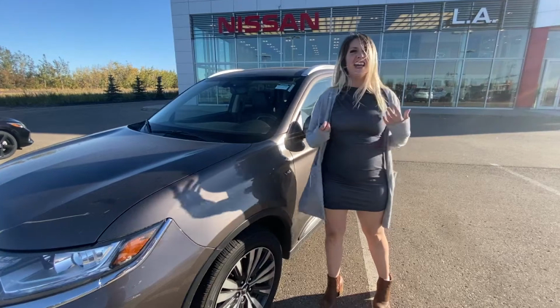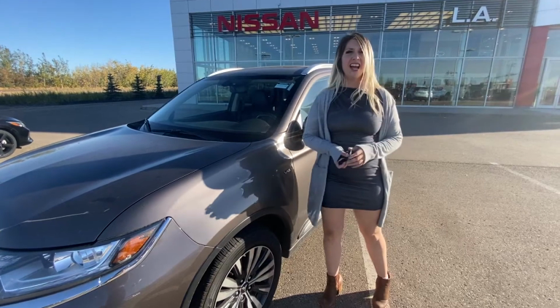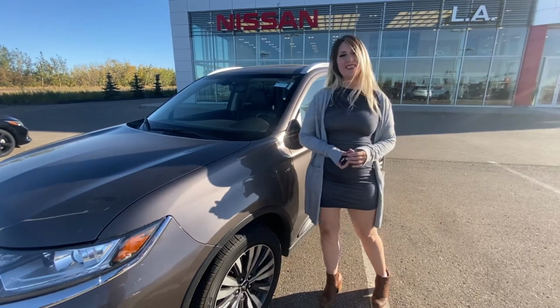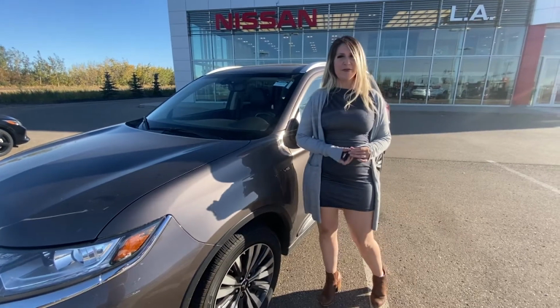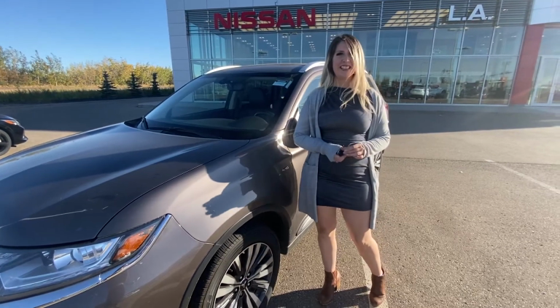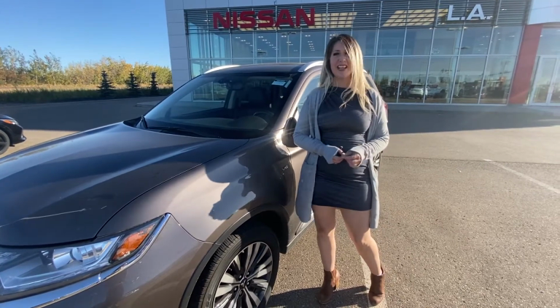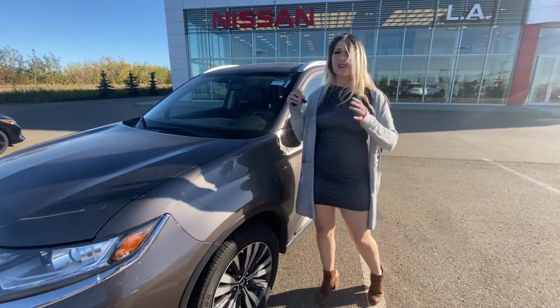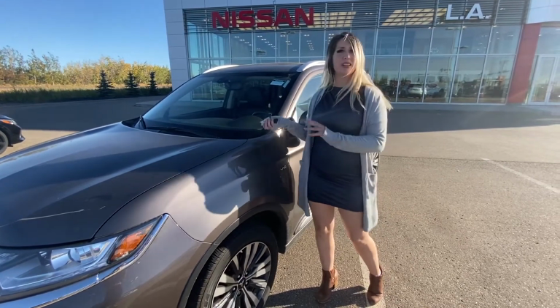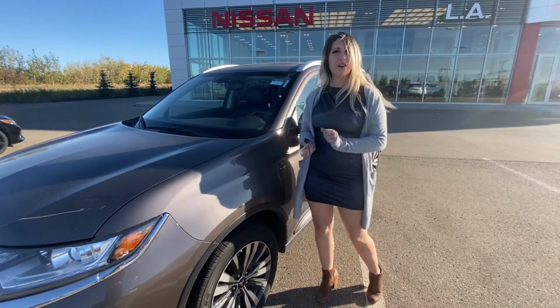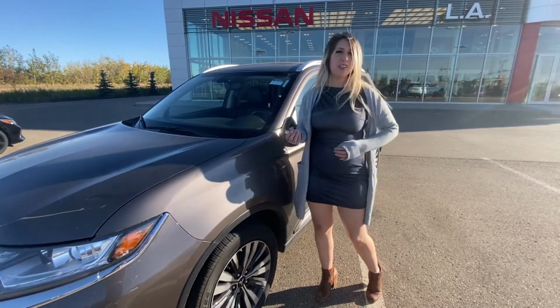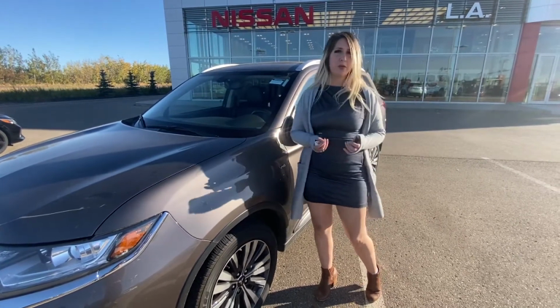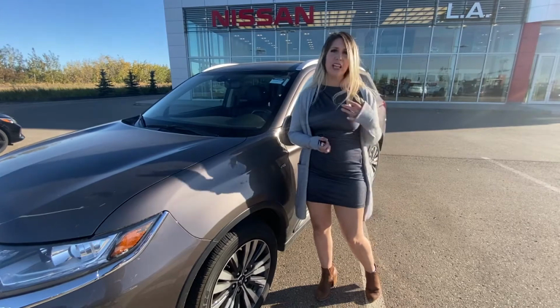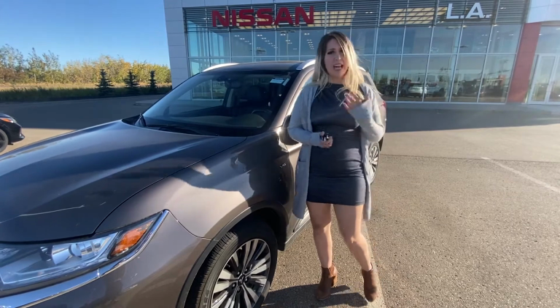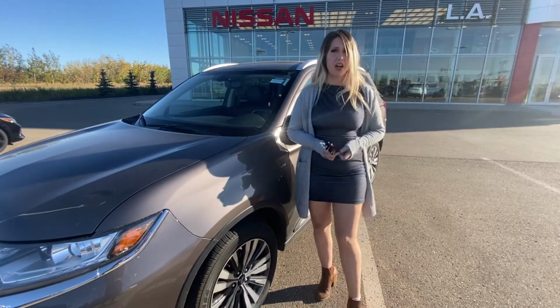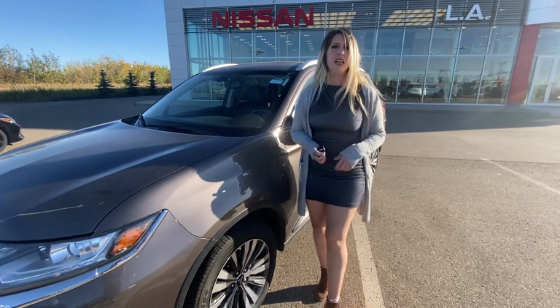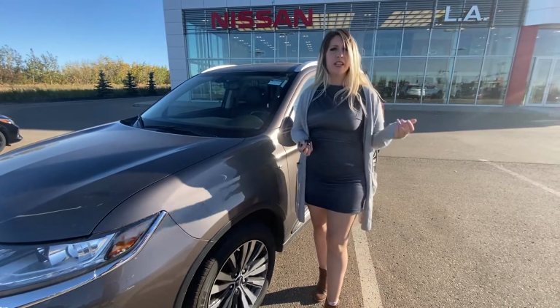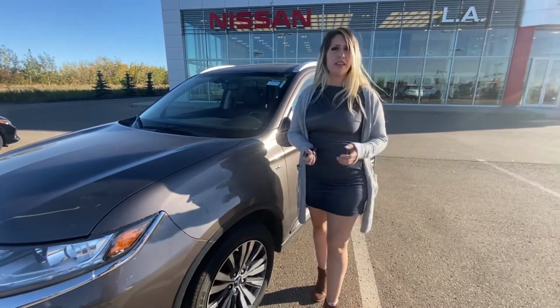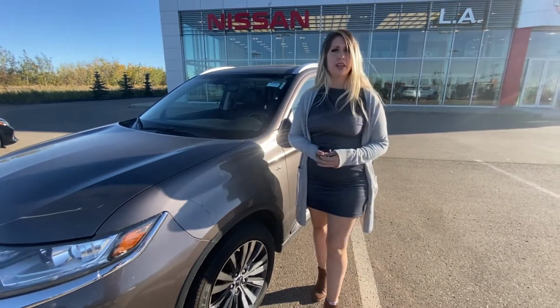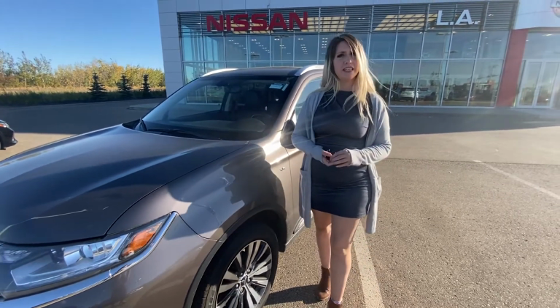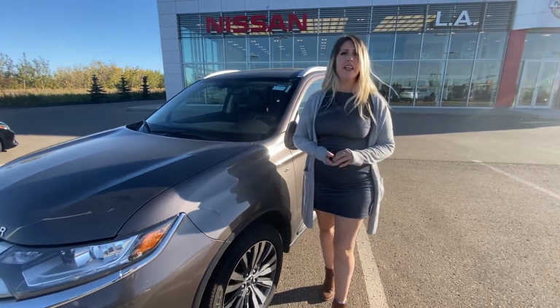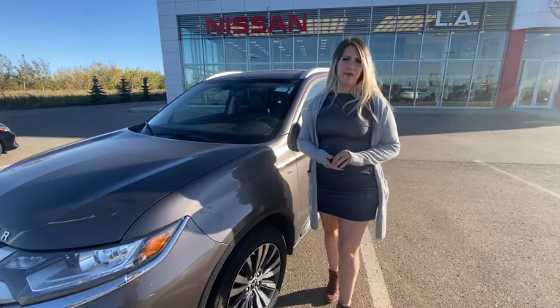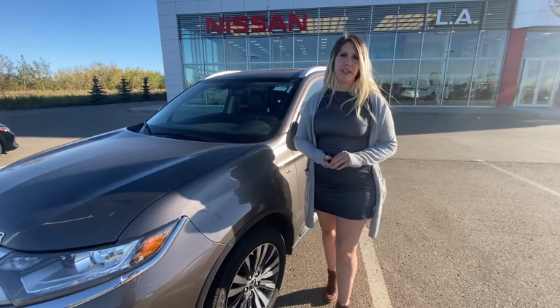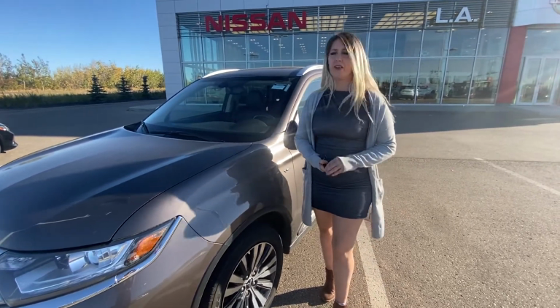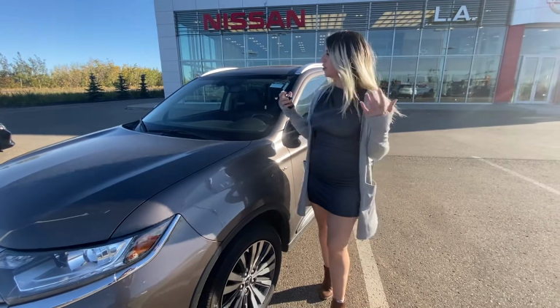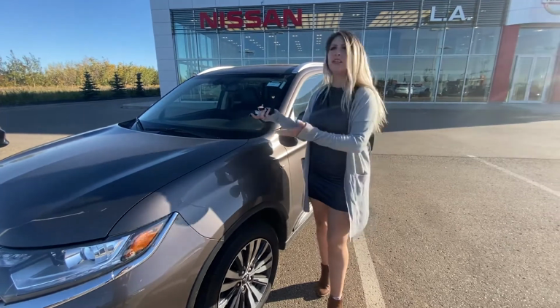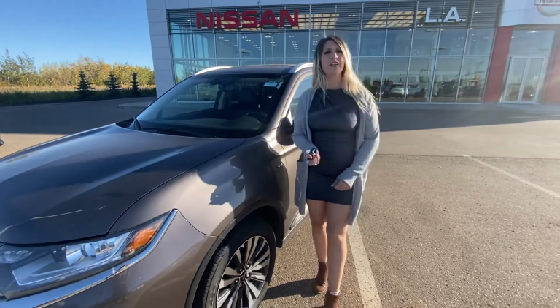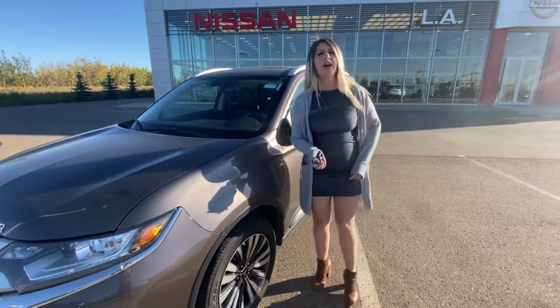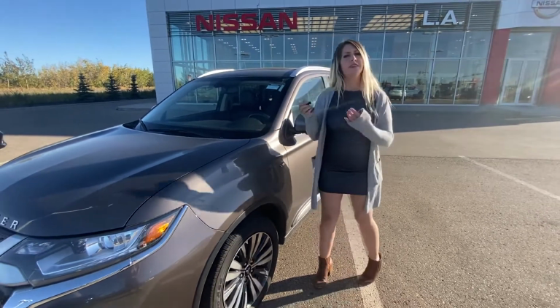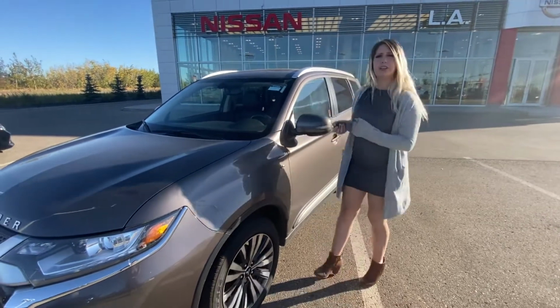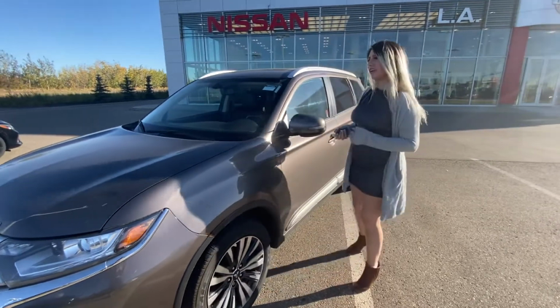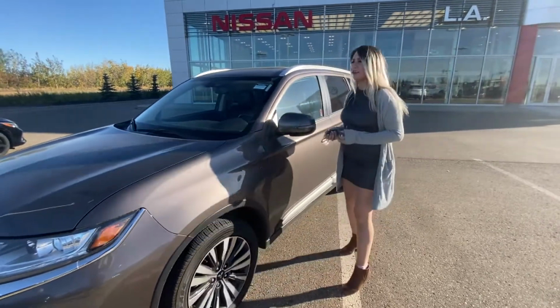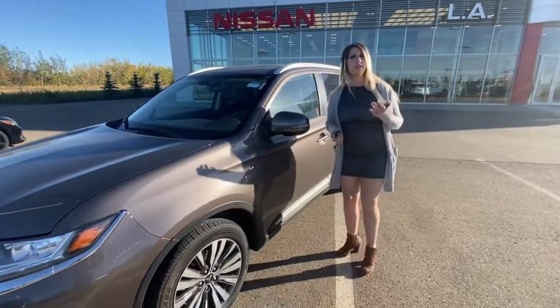Hey there Jackie, it's Tori again from LA Nissan. I just want to show you a quick video of the 2020 Outlander we have in stock. I just wanted to let you know that the 2018 is available again. So I just want to show you a quick video of the 2020 we have here and hopefully you'll be able to get a little bit better understanding on it.